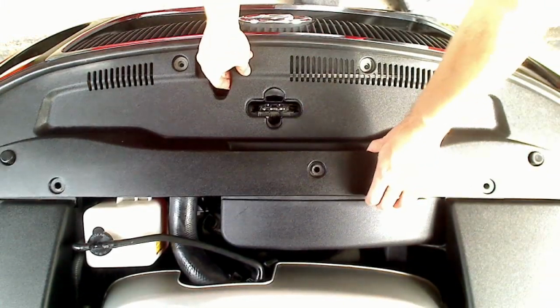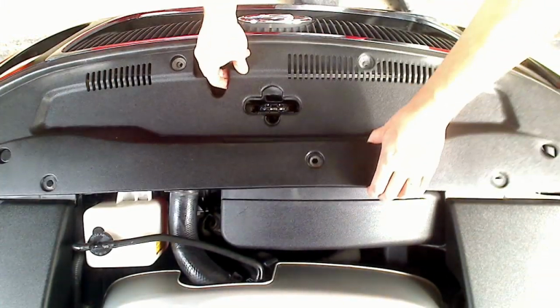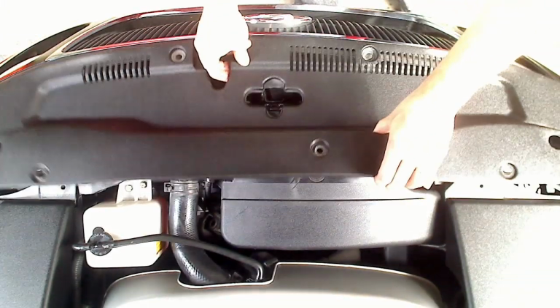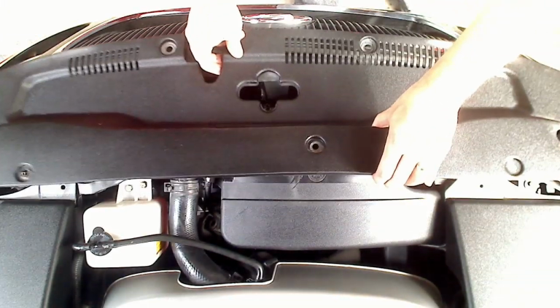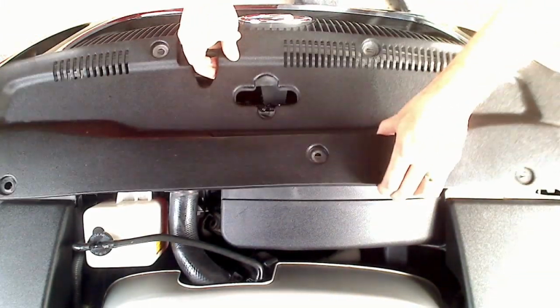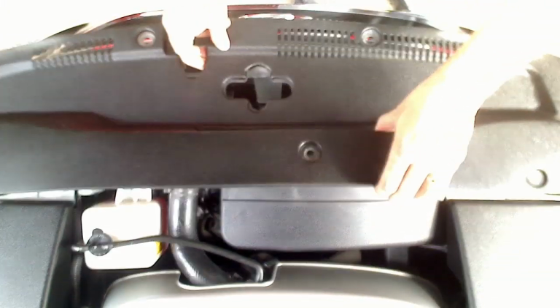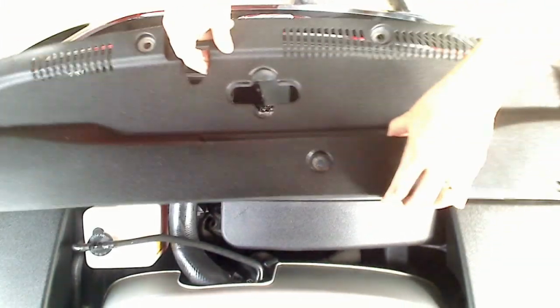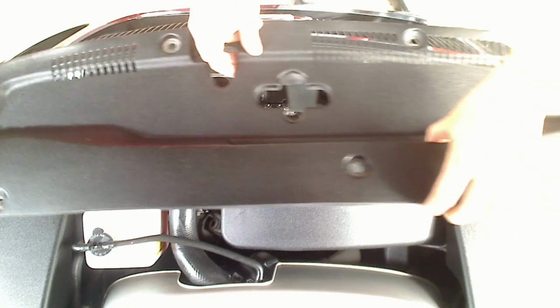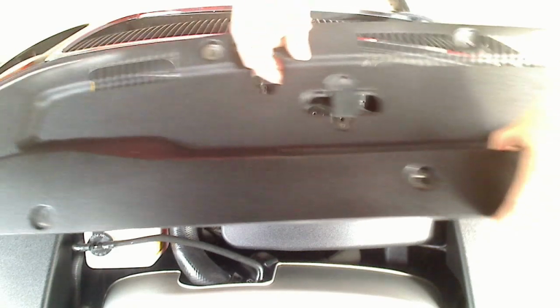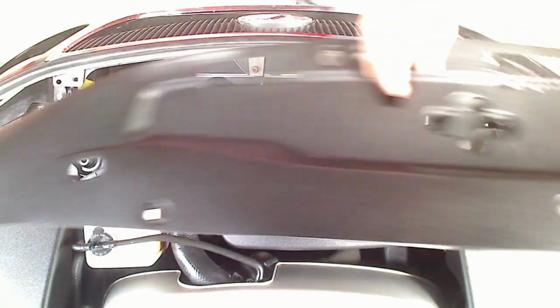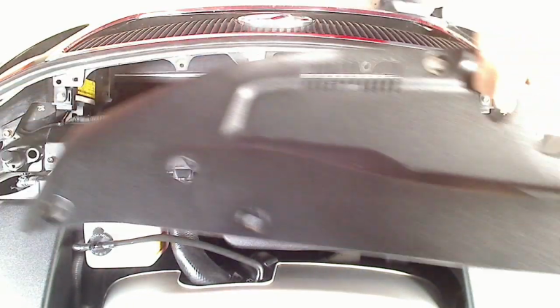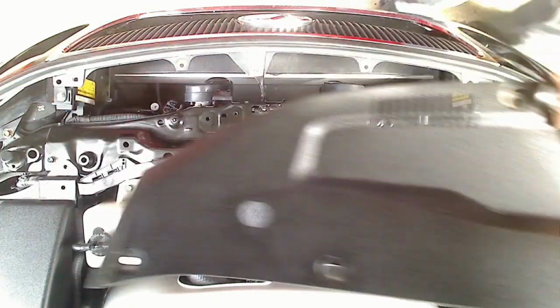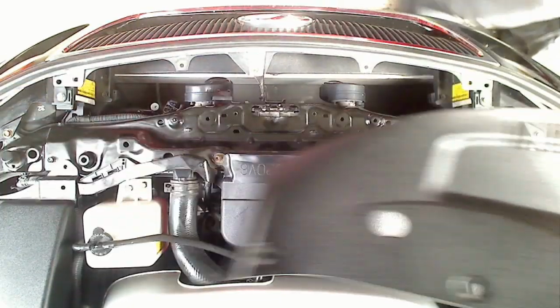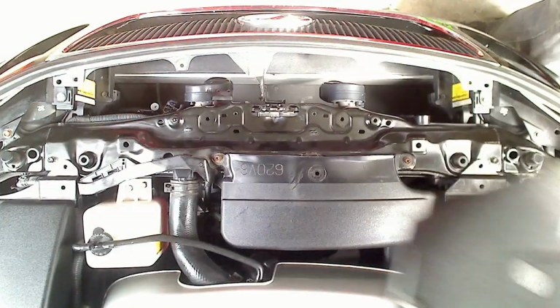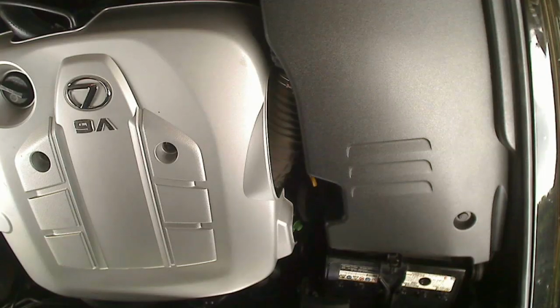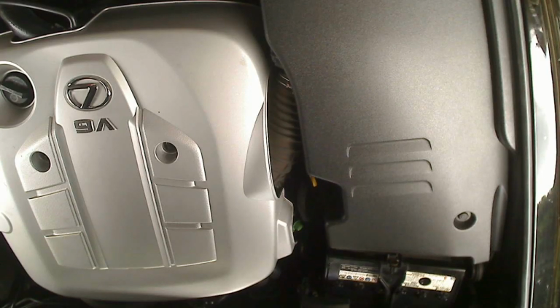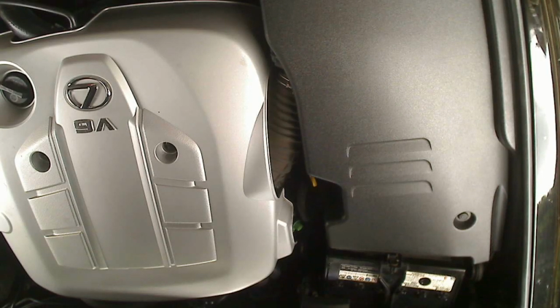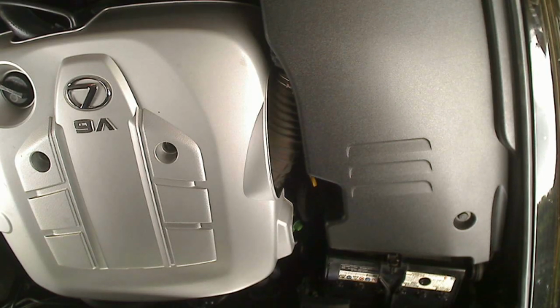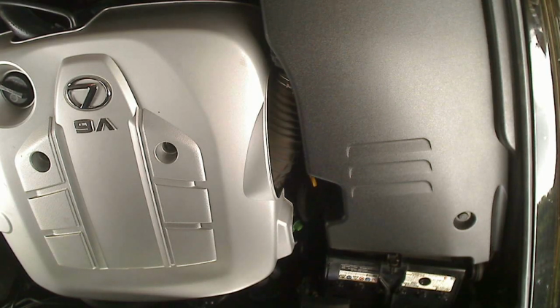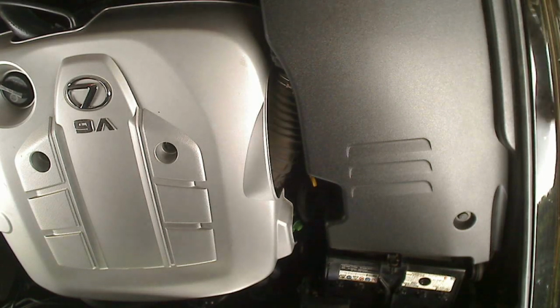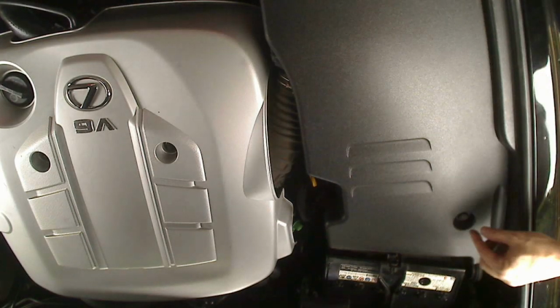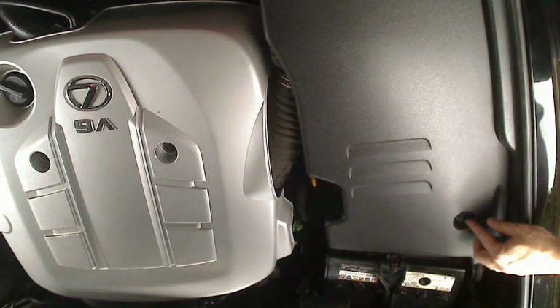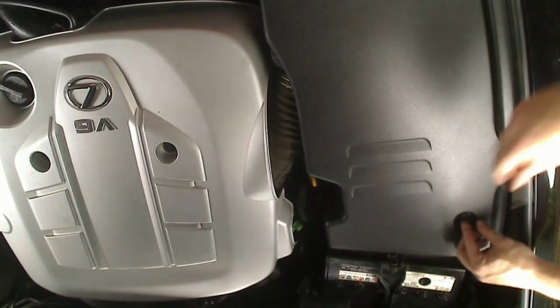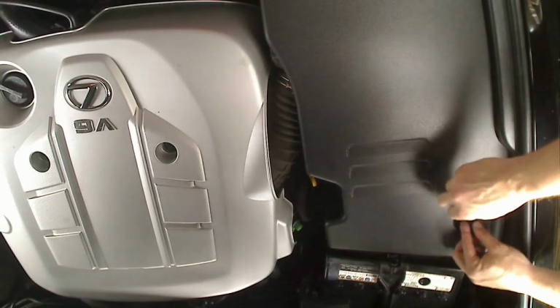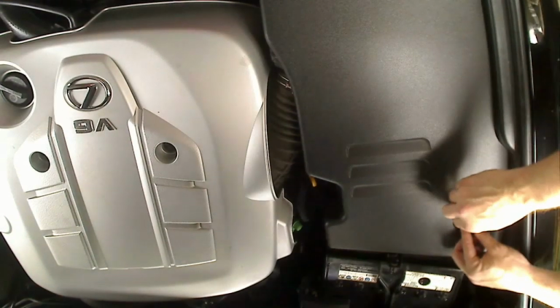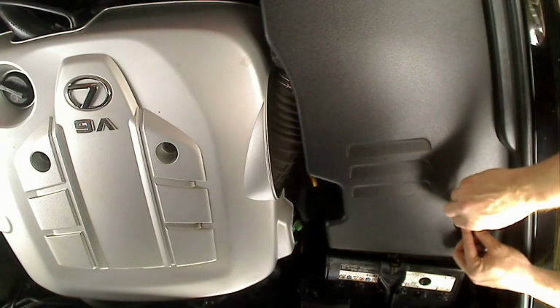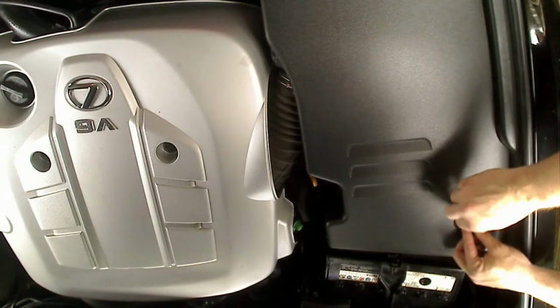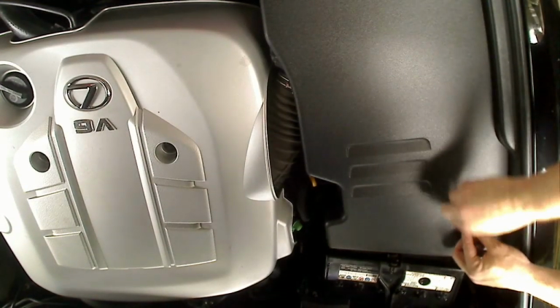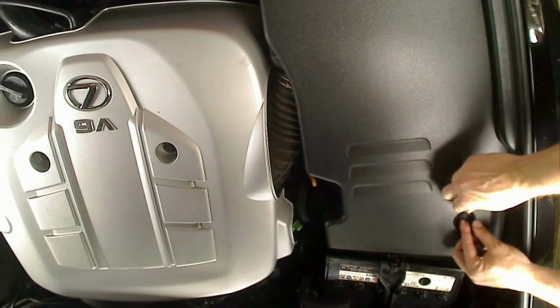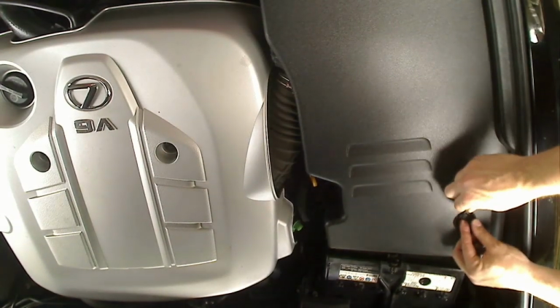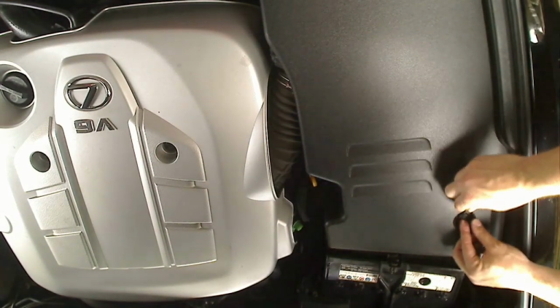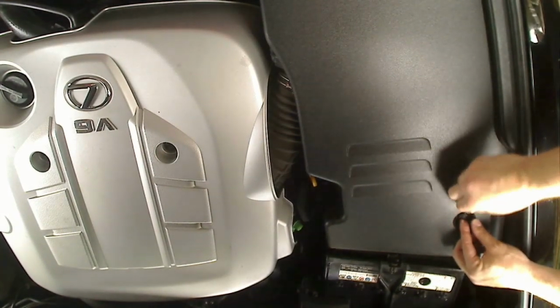Next, remove the passenger side plastic panel by removing one clip towards the passenger side wheel and lifting up a push screw on the opposite side.